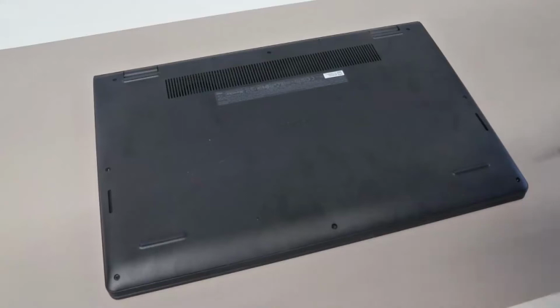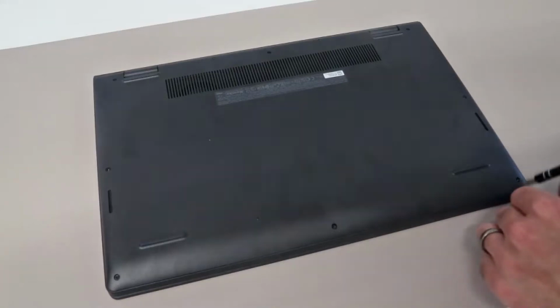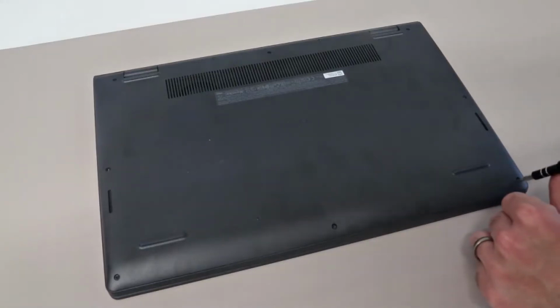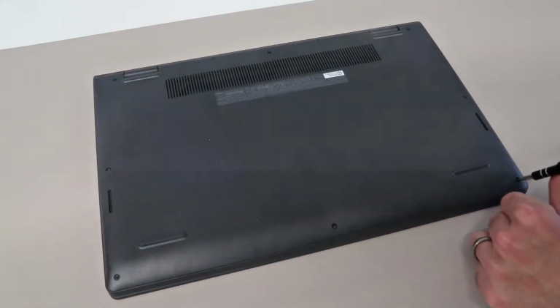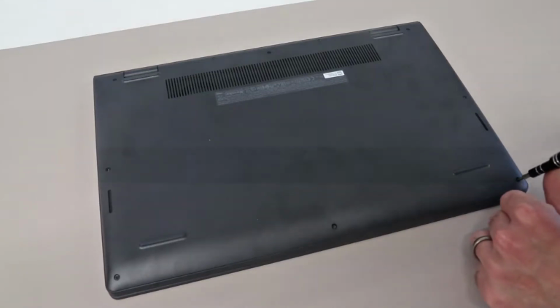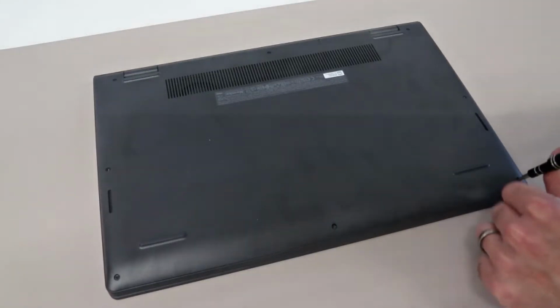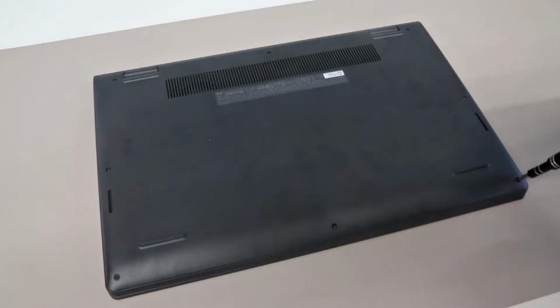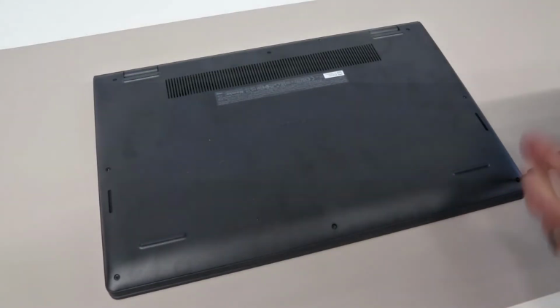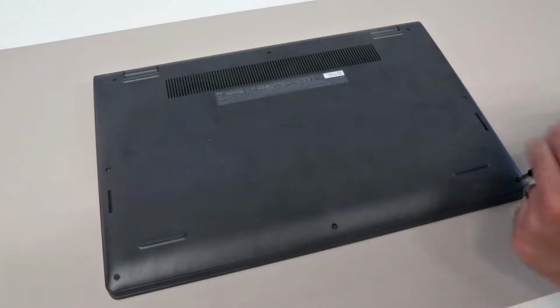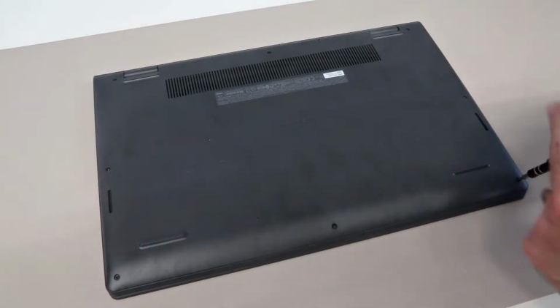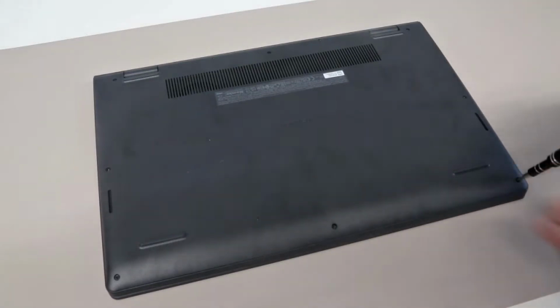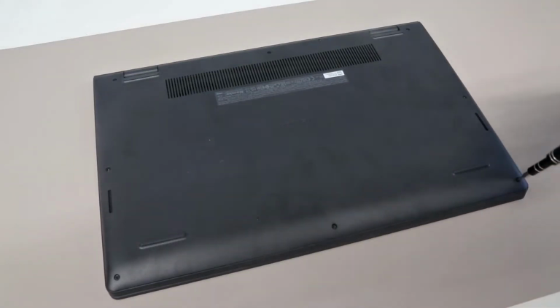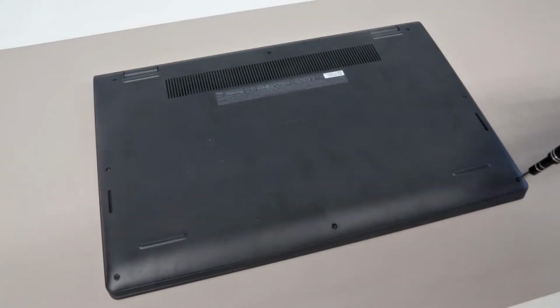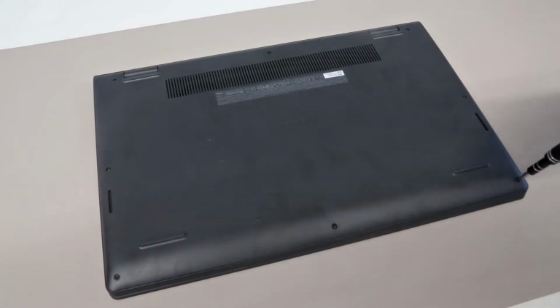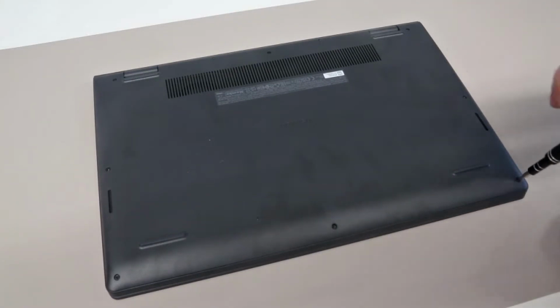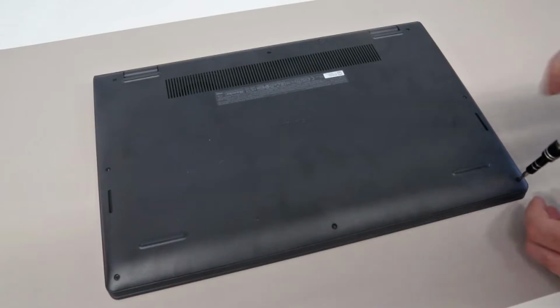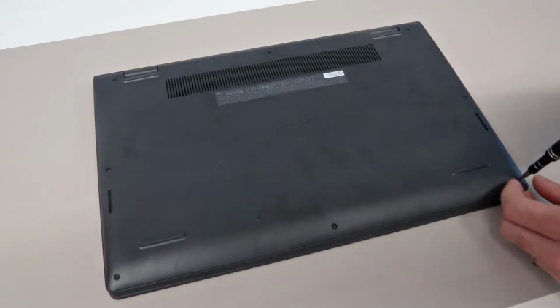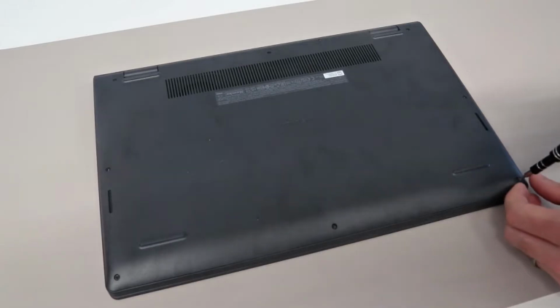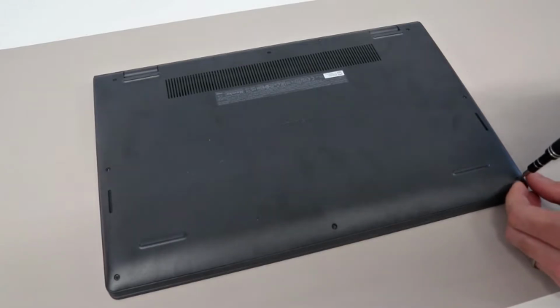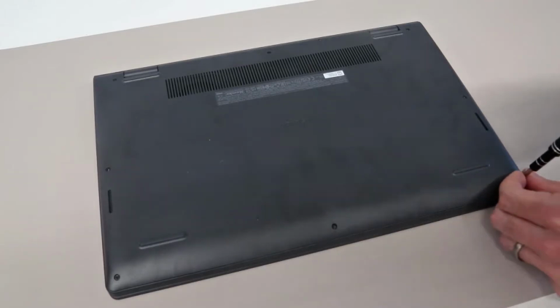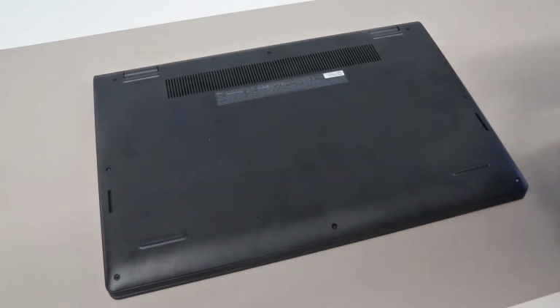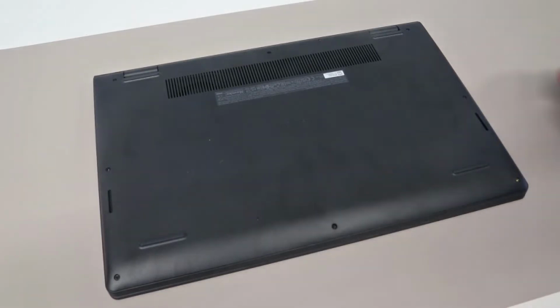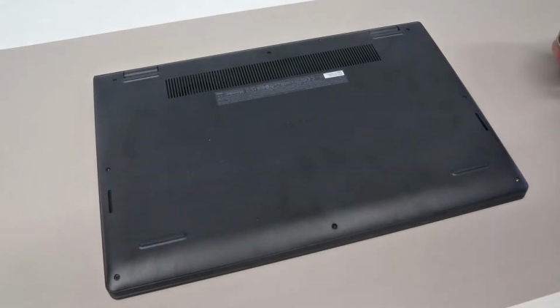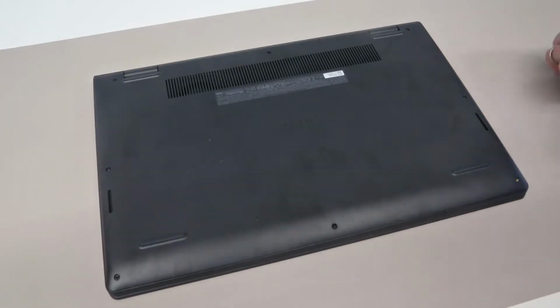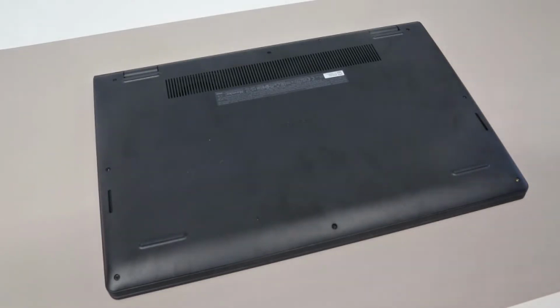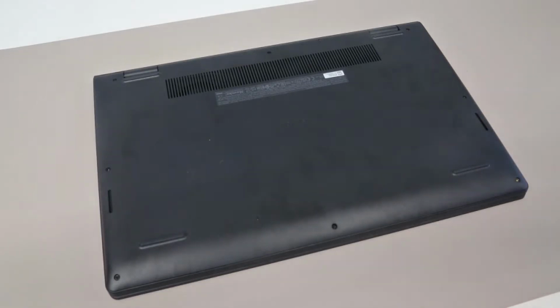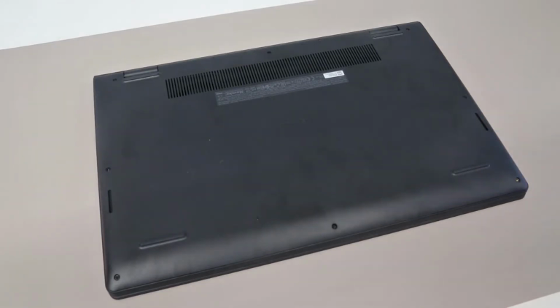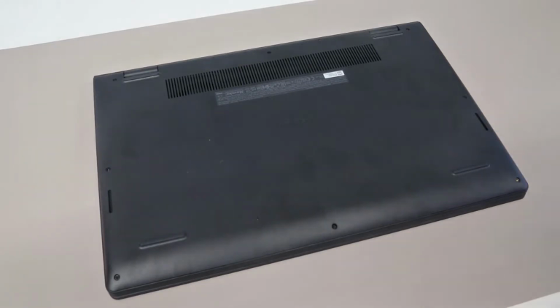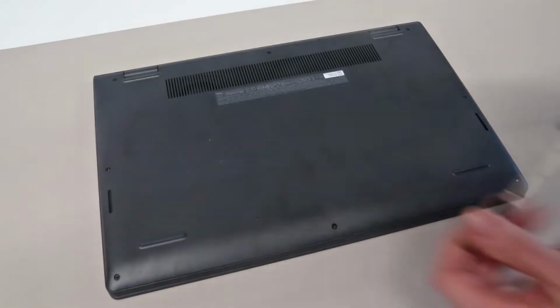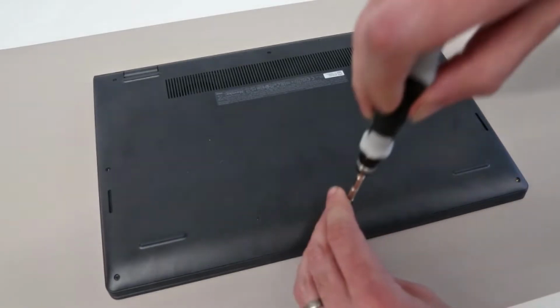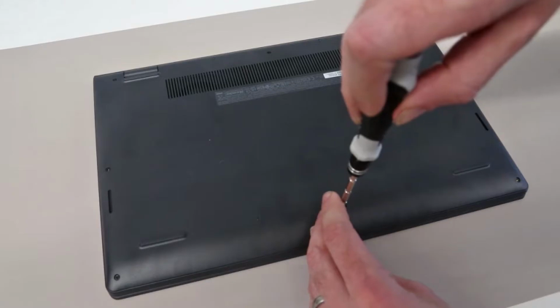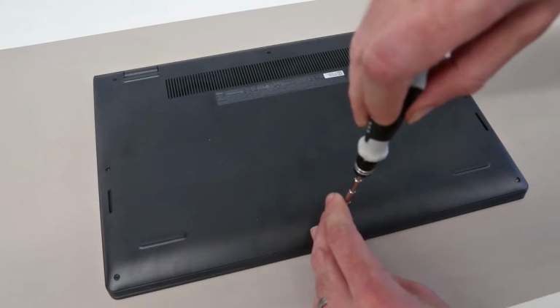Hi, I'm James and in today's video we have the Dell Inspiron 15 3511 on the desk and we are going to be looking at the upgrade options for this laptop.